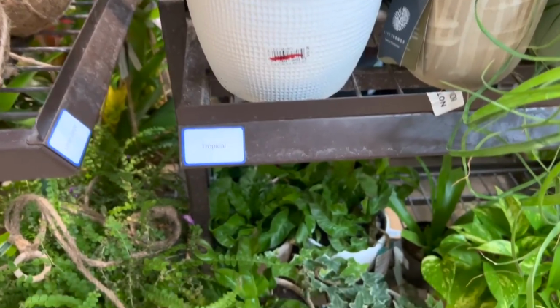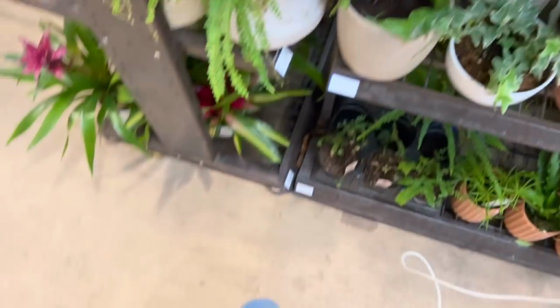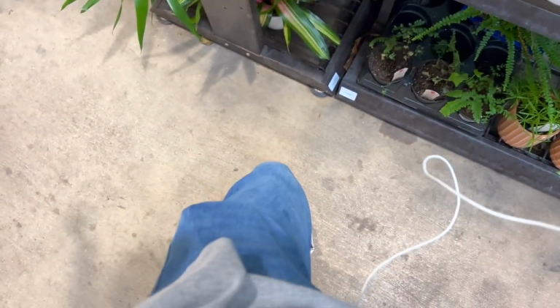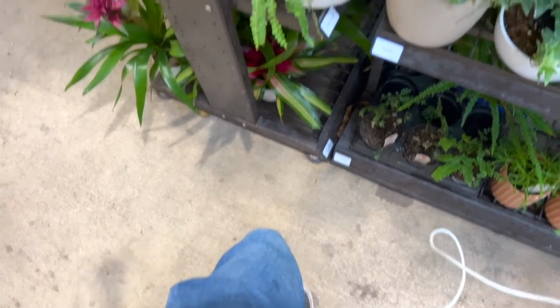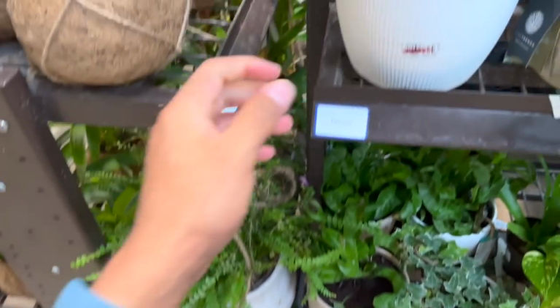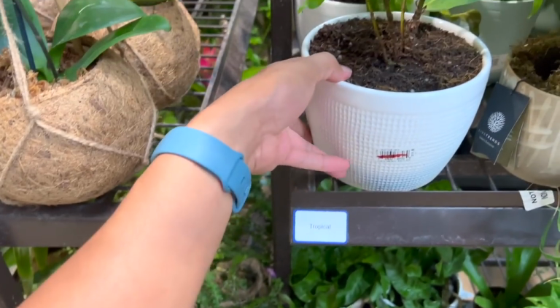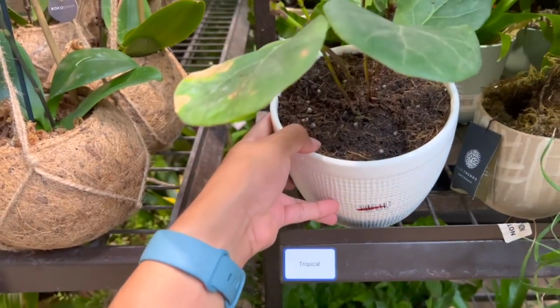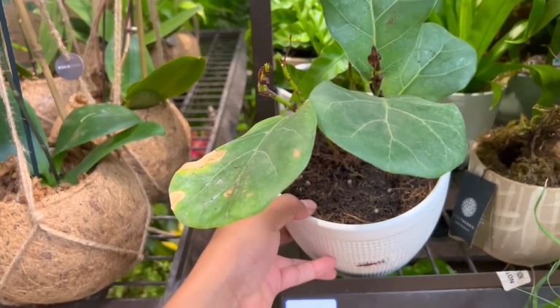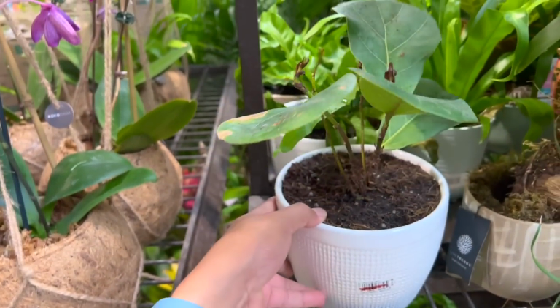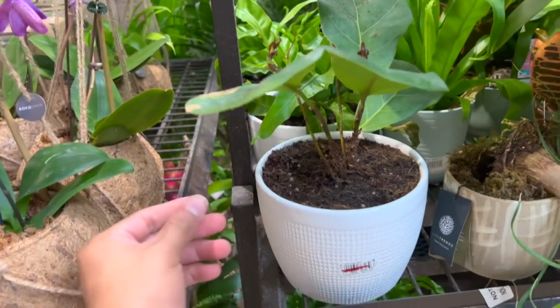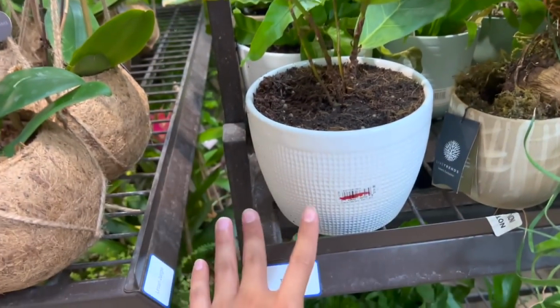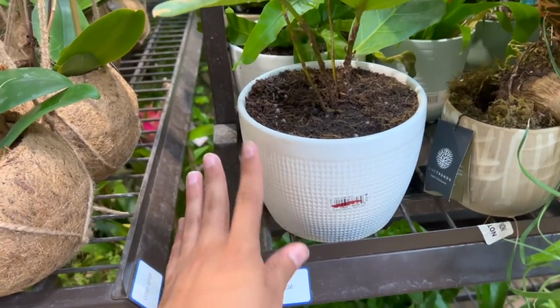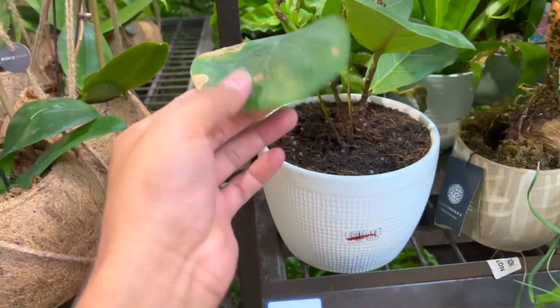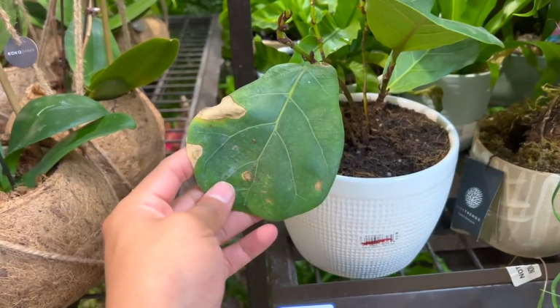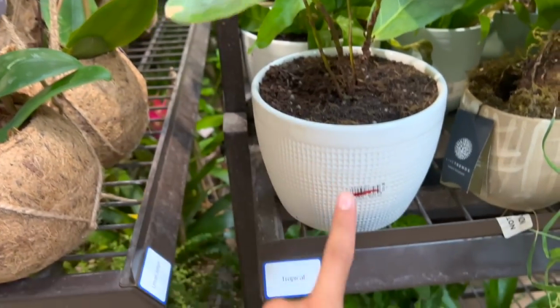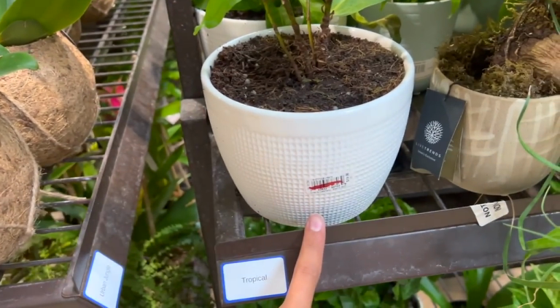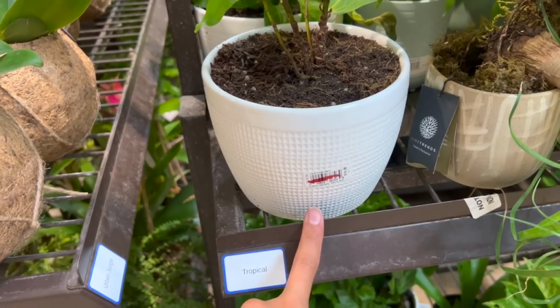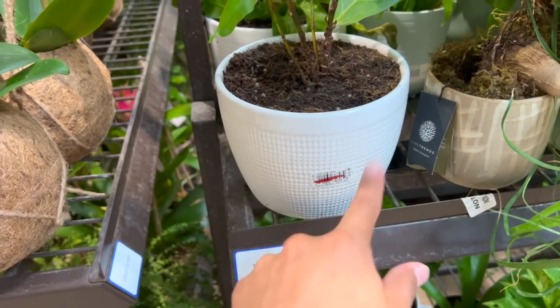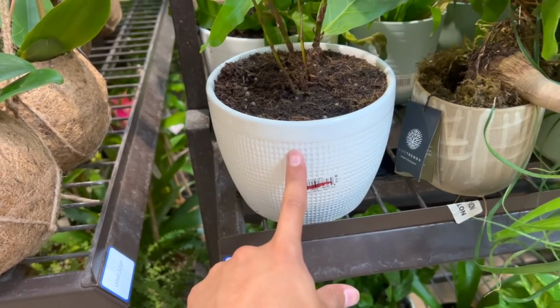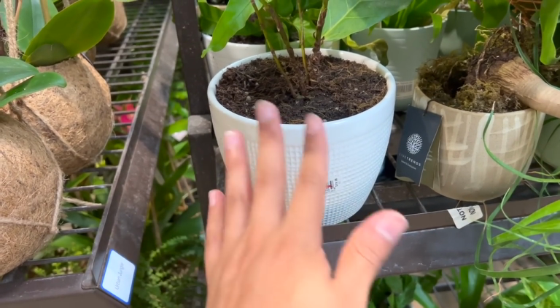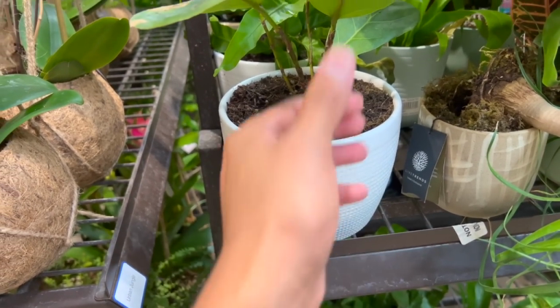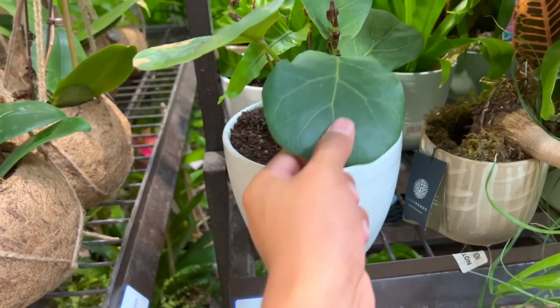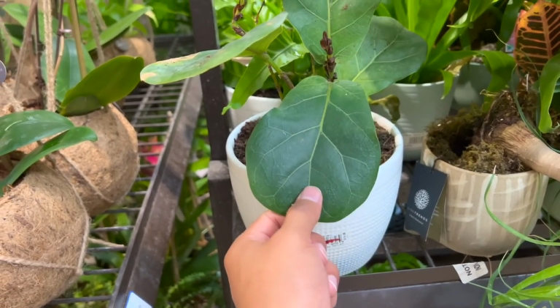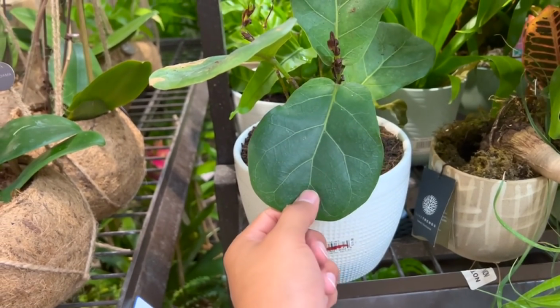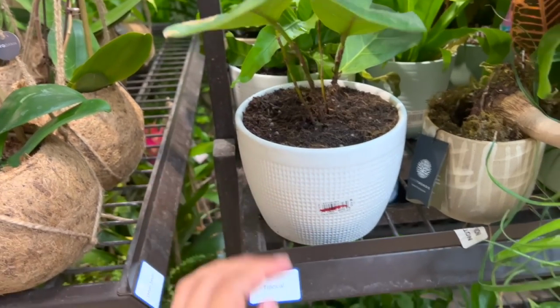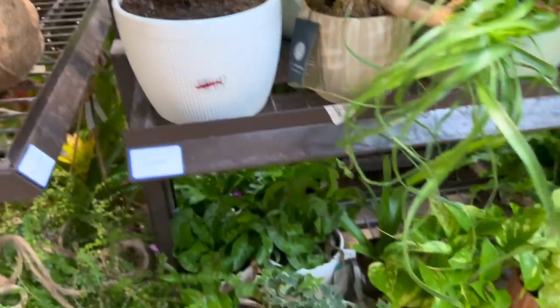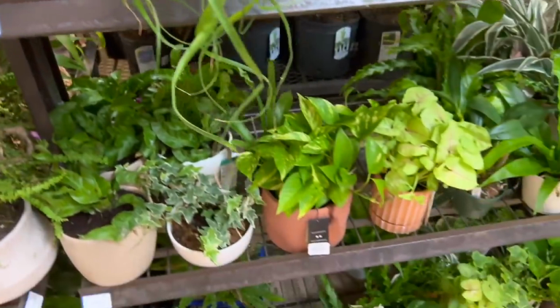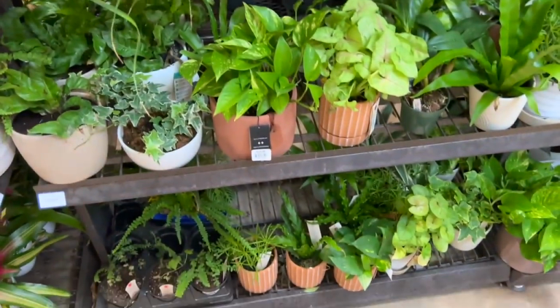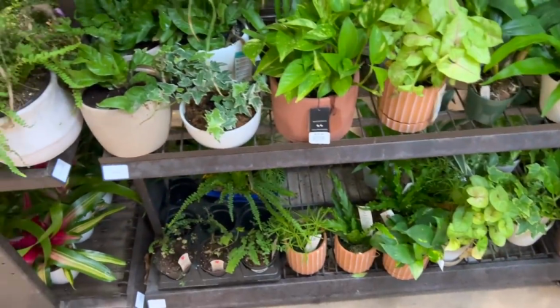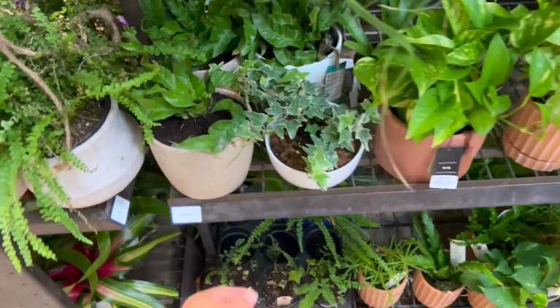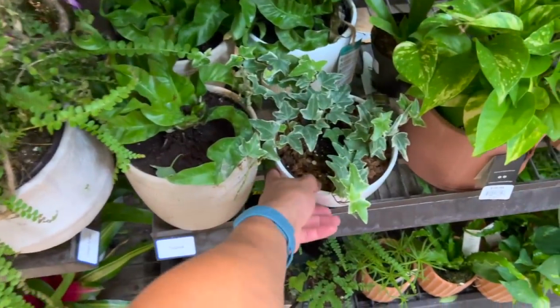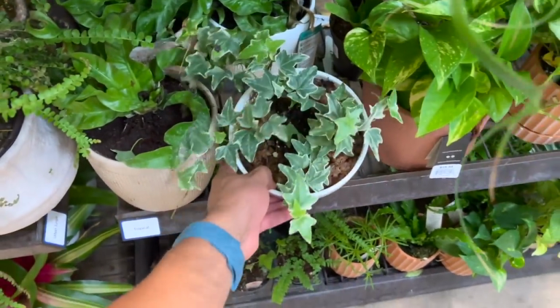This fiddle is $20 — usually they're like 50% off, so that's $10. Not that bad! Oh my god, look at this stunning ivy.